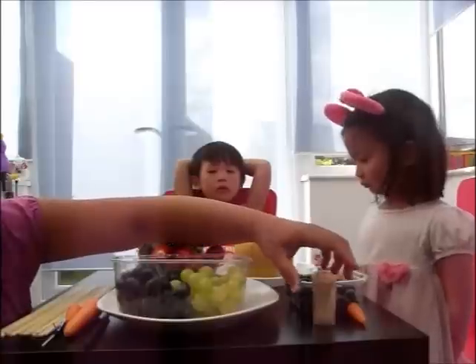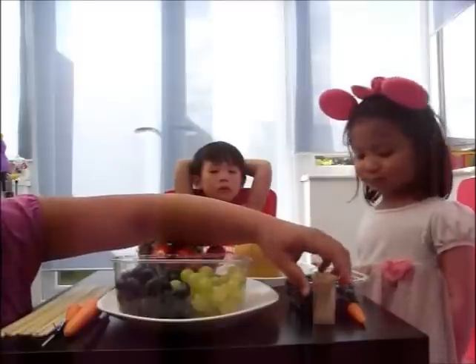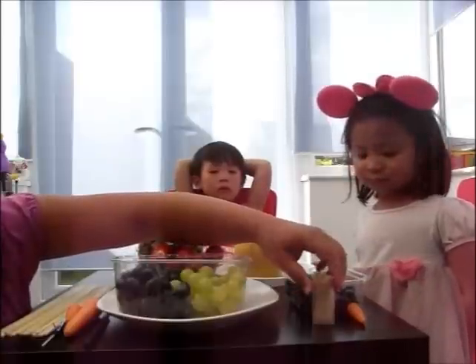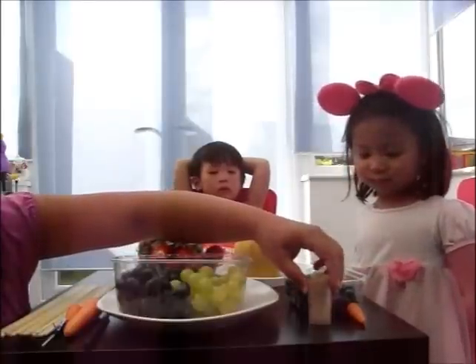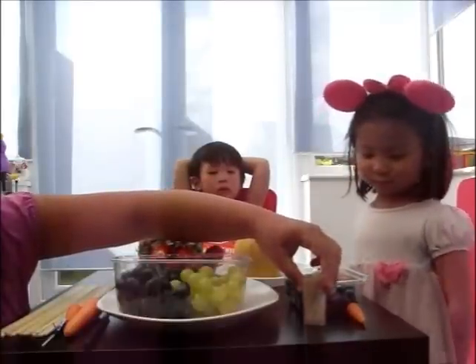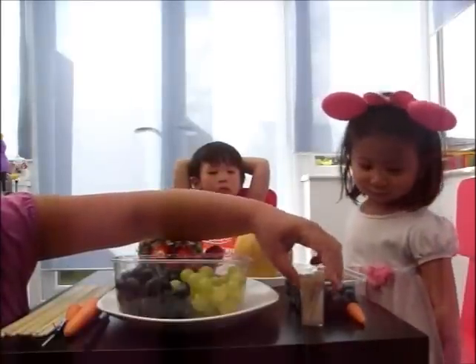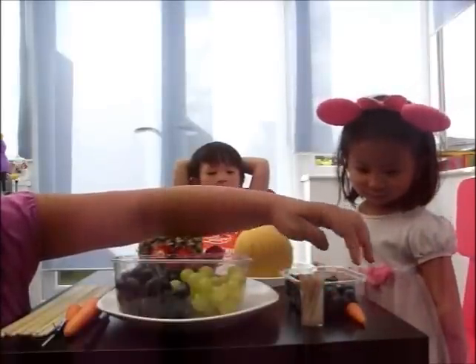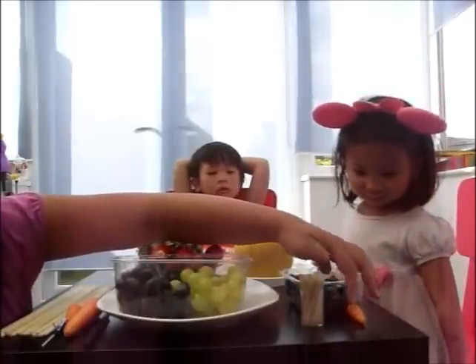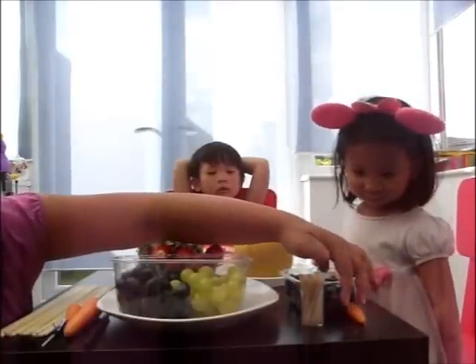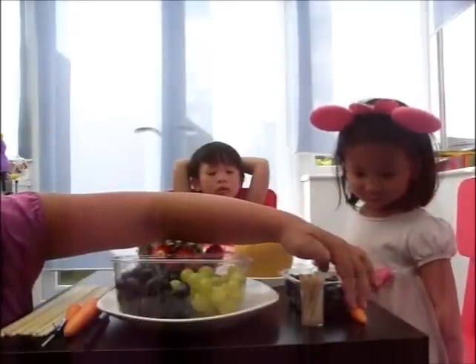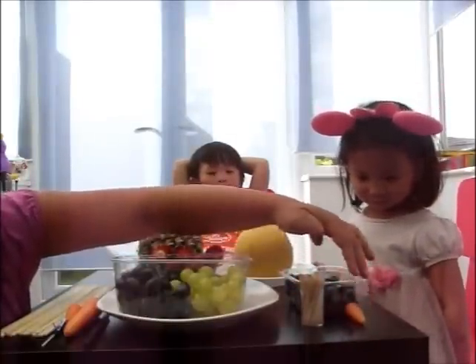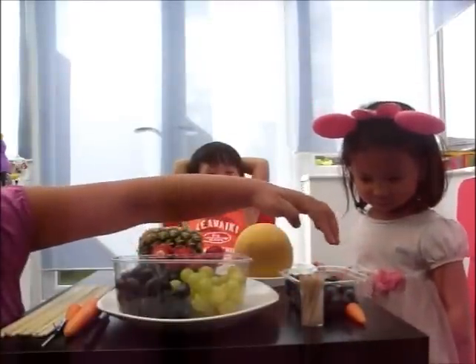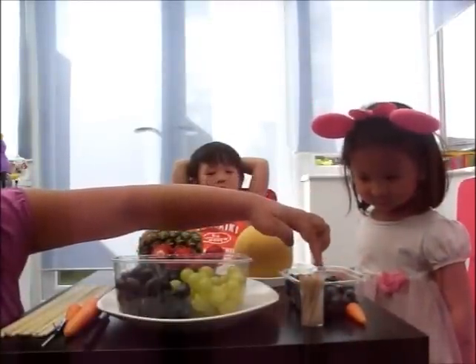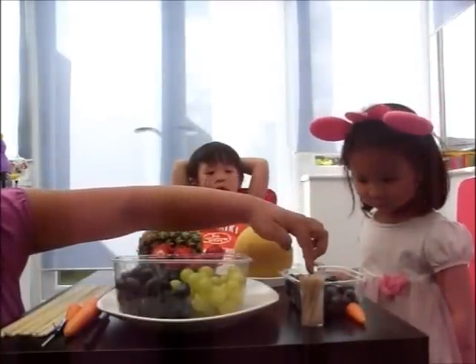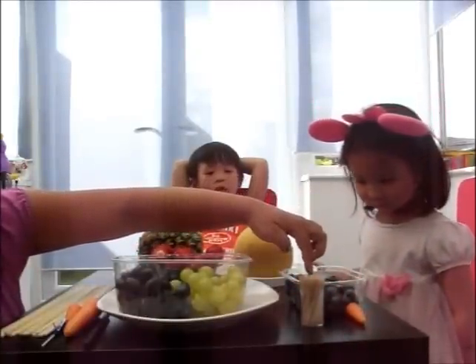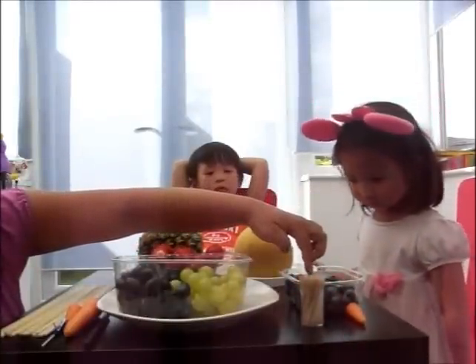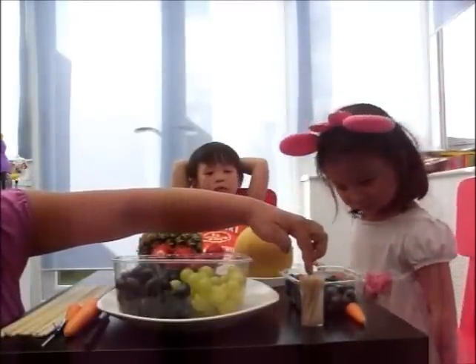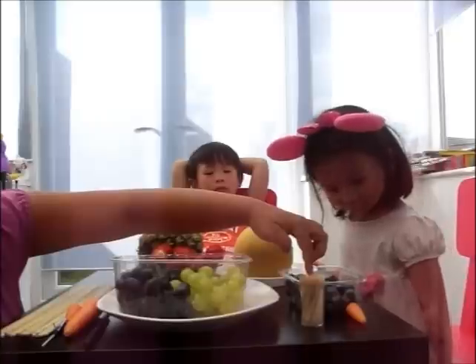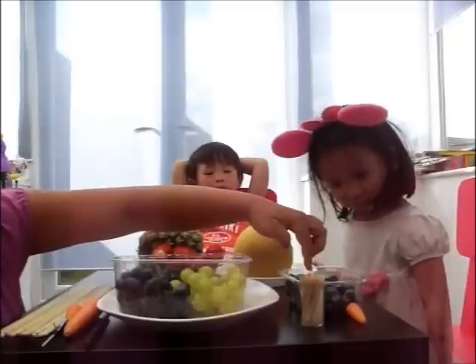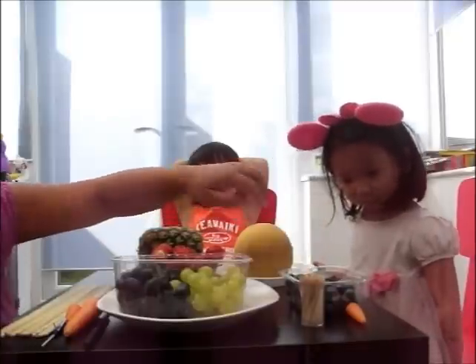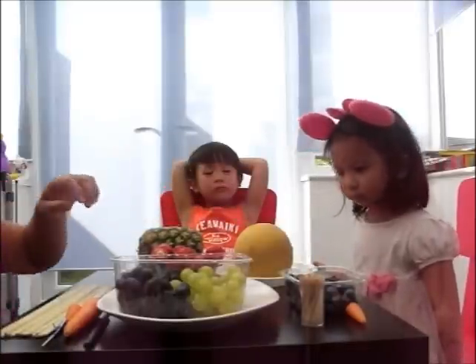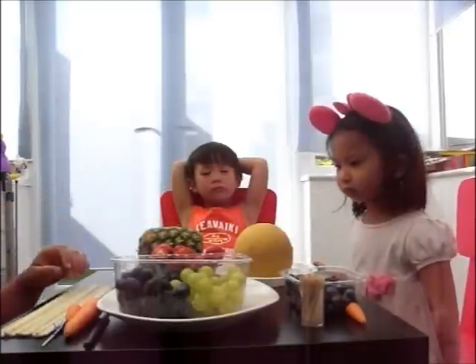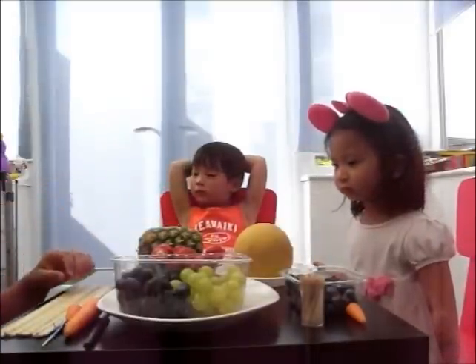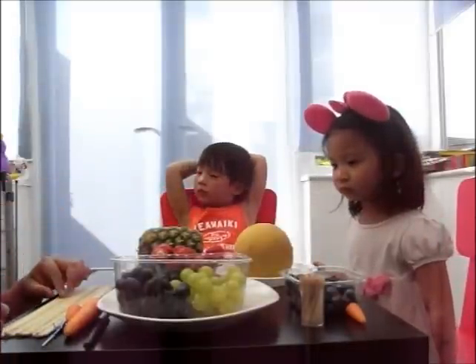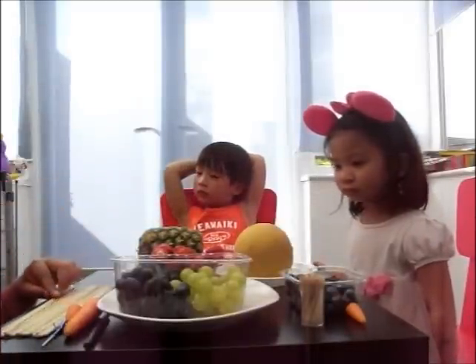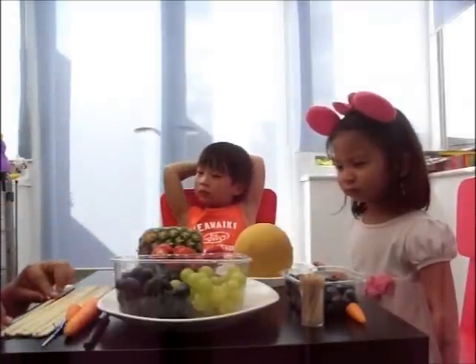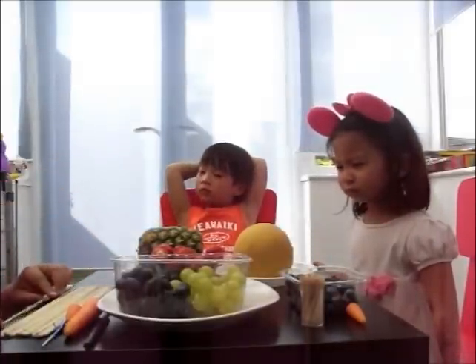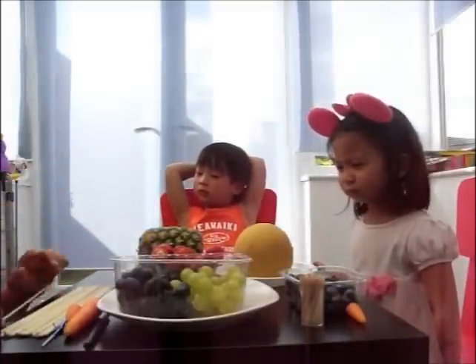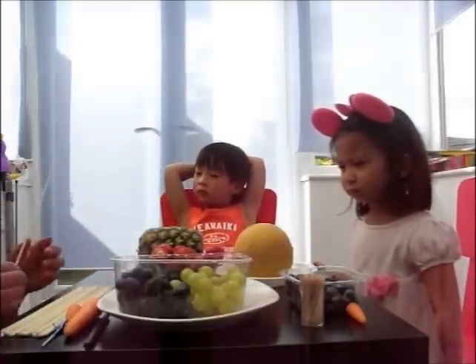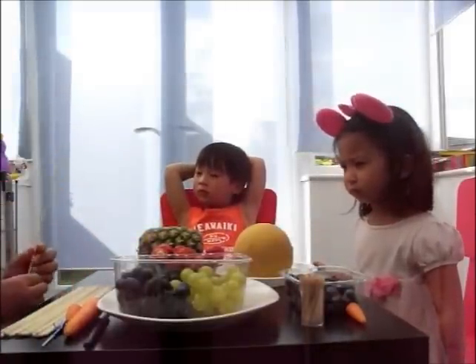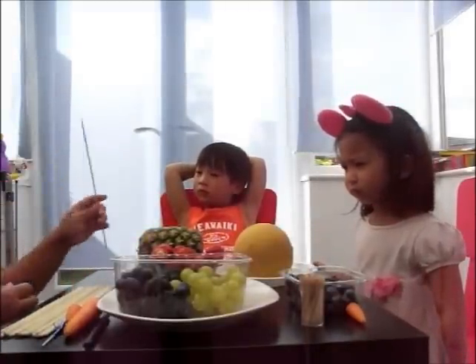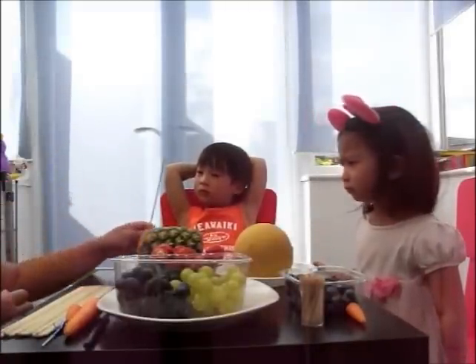And we have this: cocktail steak, carrot, and some blueberries. Now Eileen is going to show us how to try this.